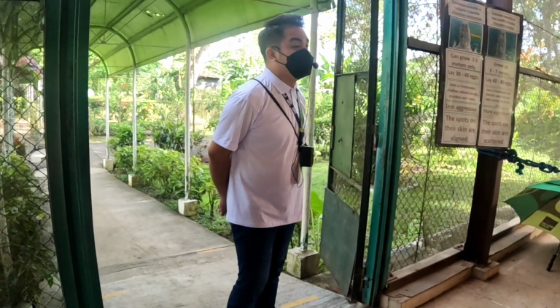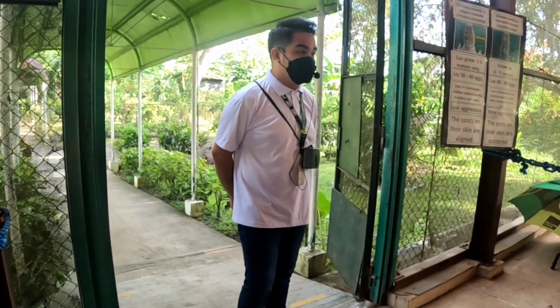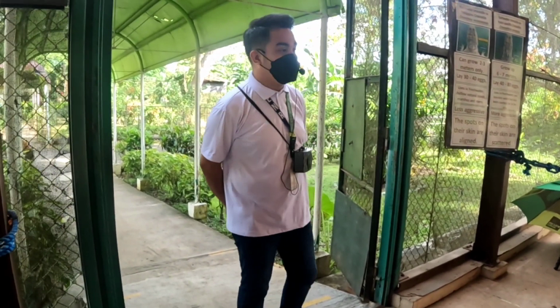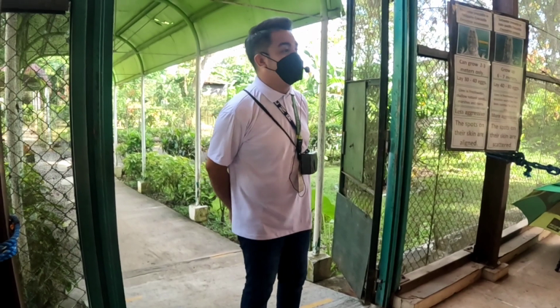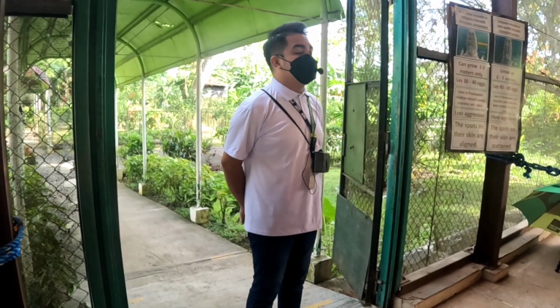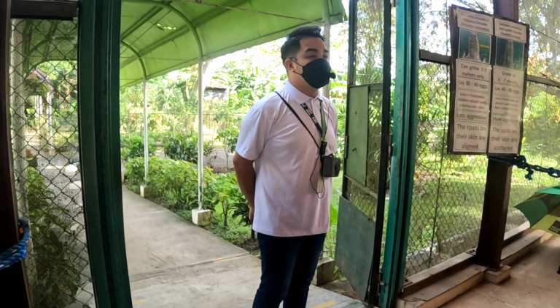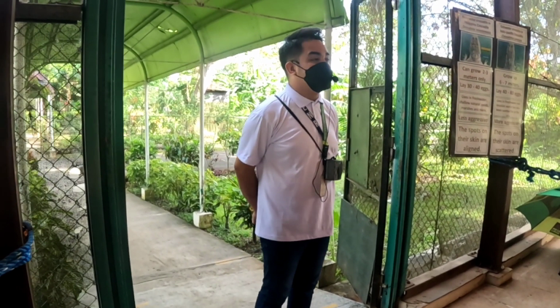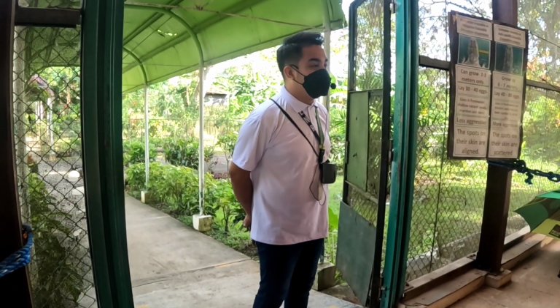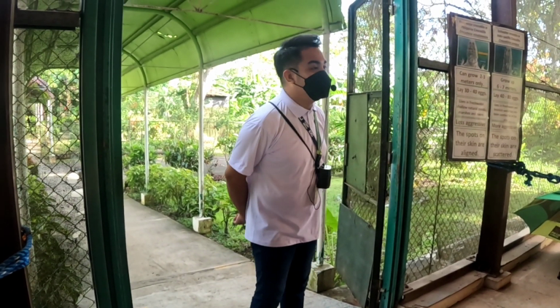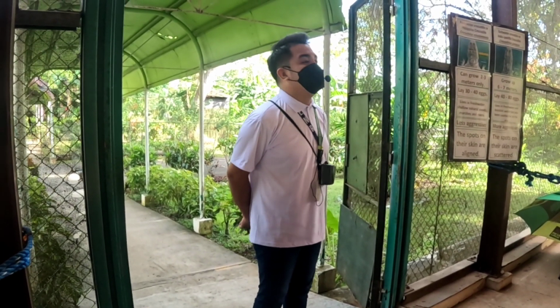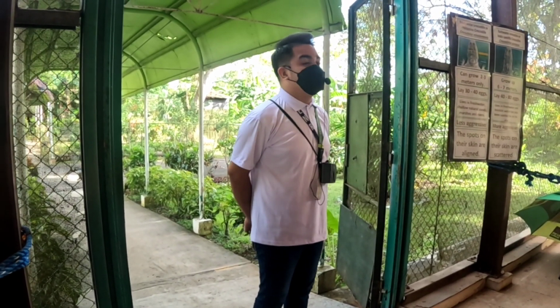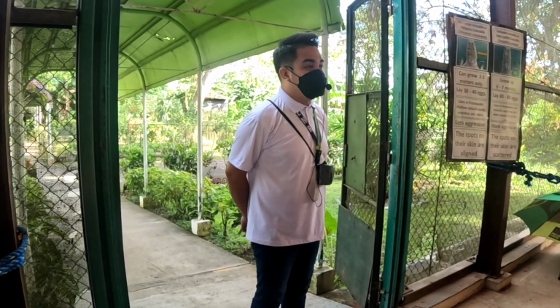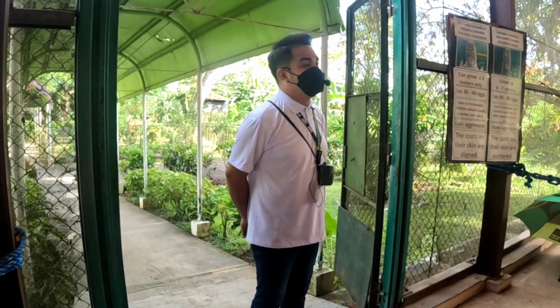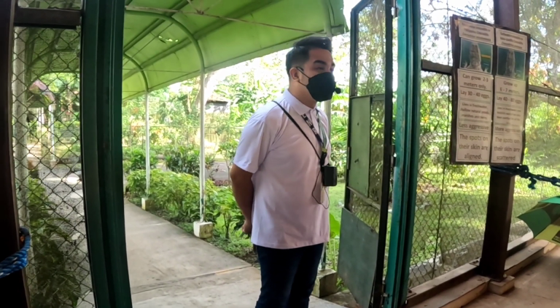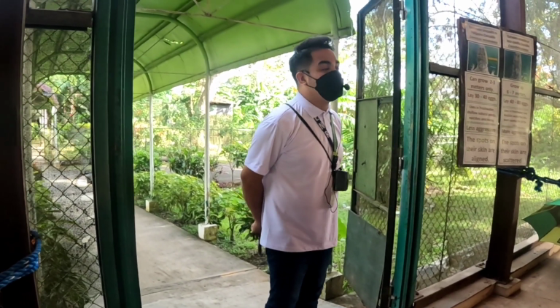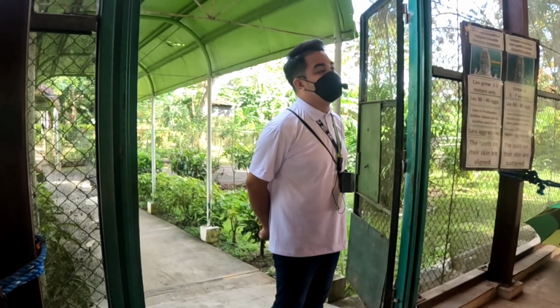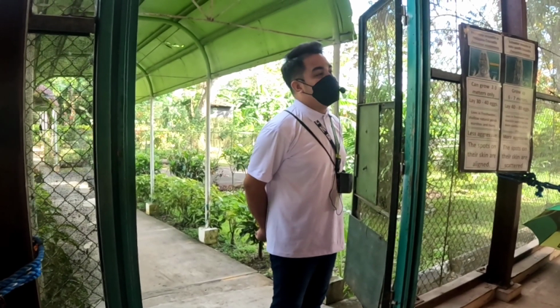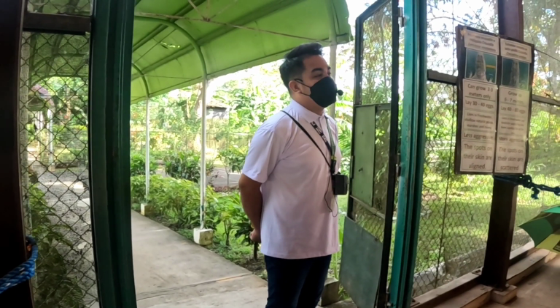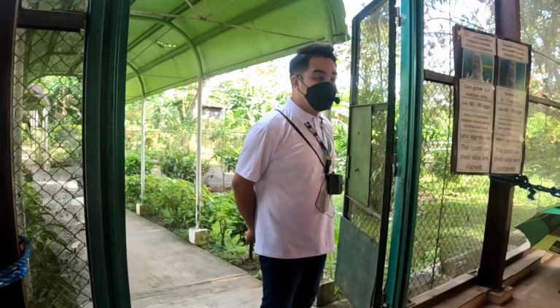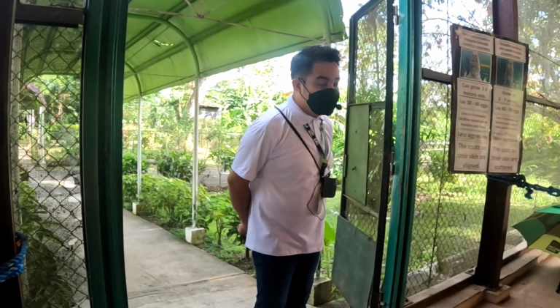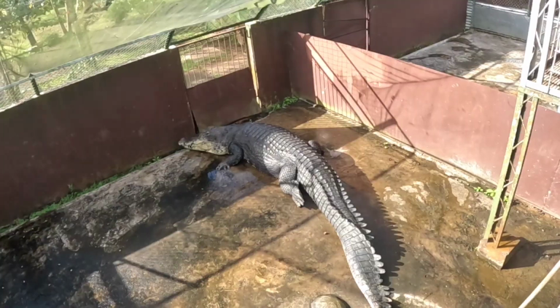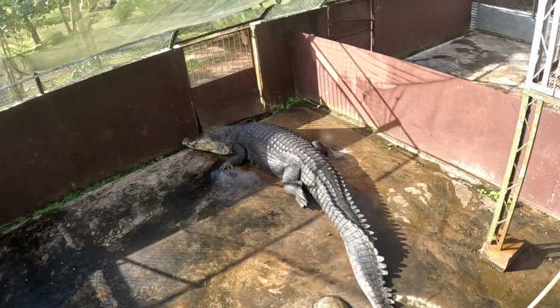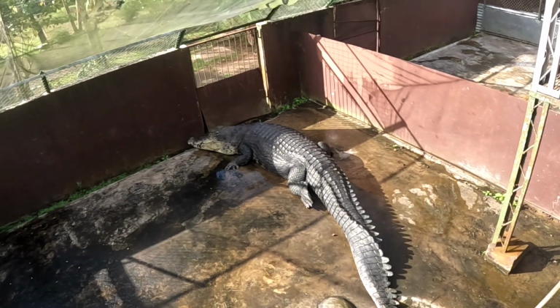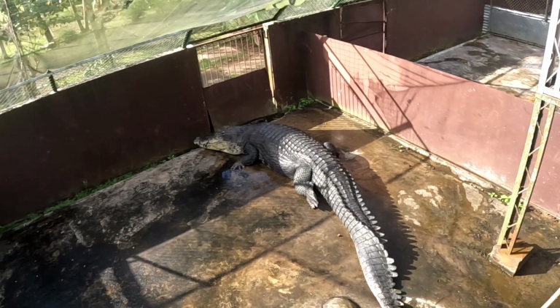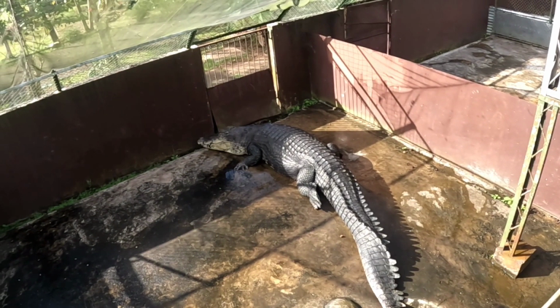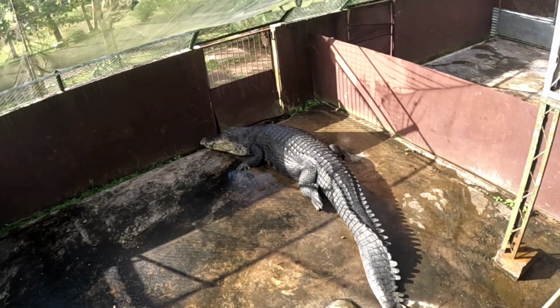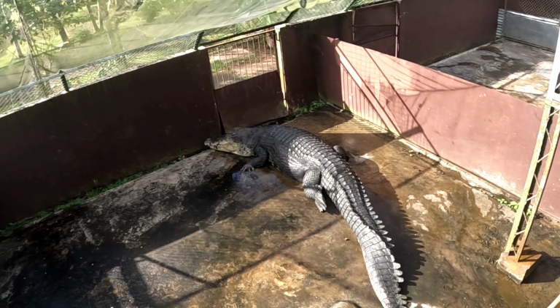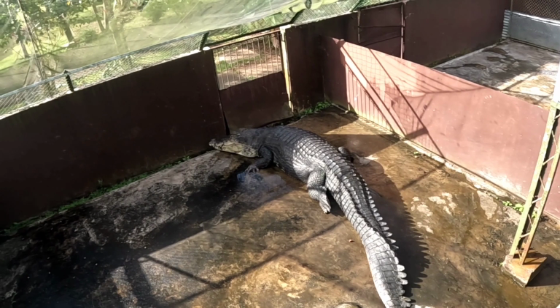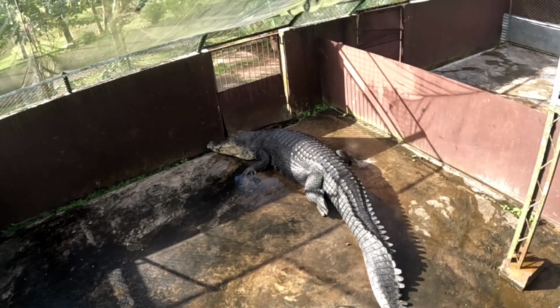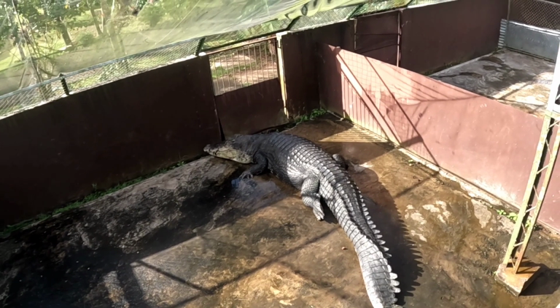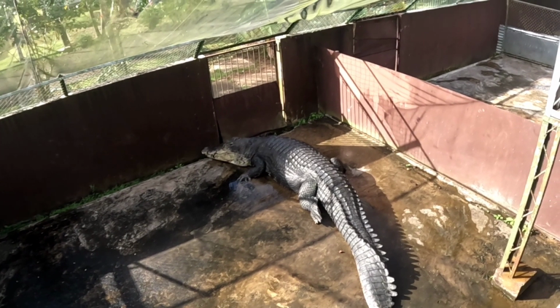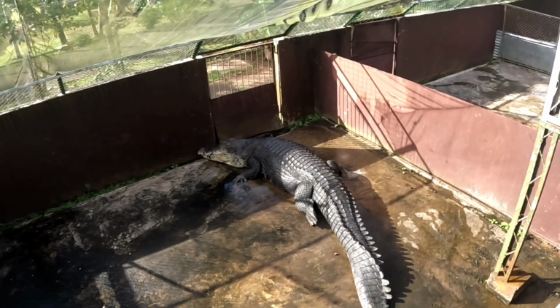Before going there, we were informed to follow rules so as not to disturb the biggest crocodiles. There is an elevated ledge over the area where tourists could walk and get a better view of these reptiles.